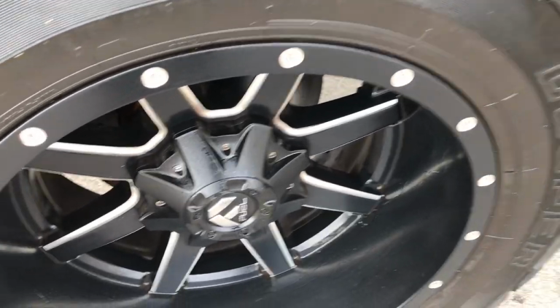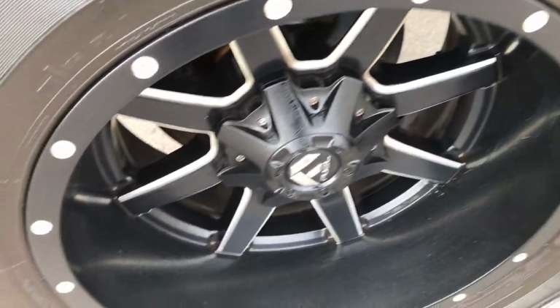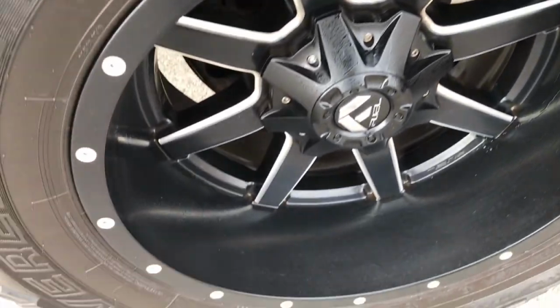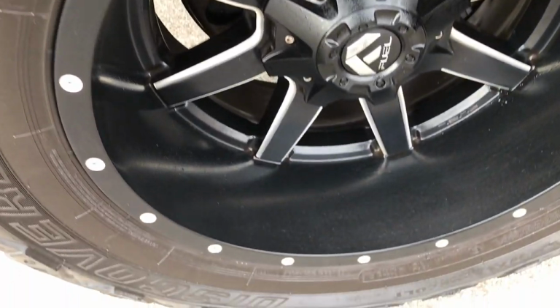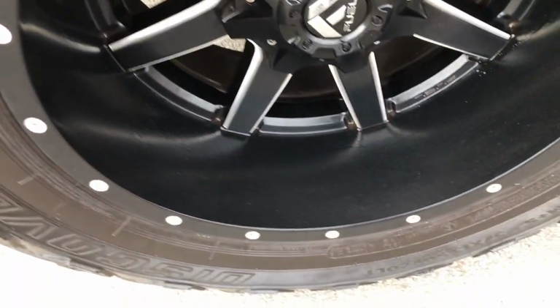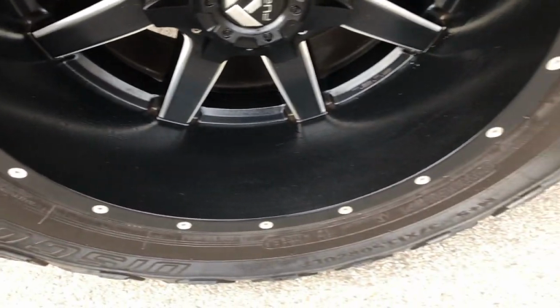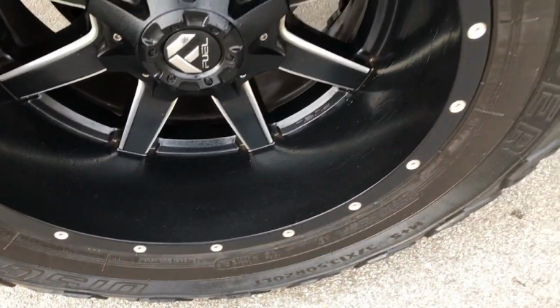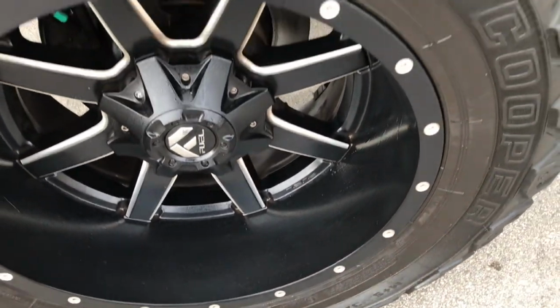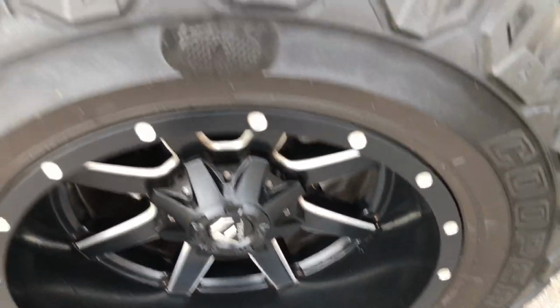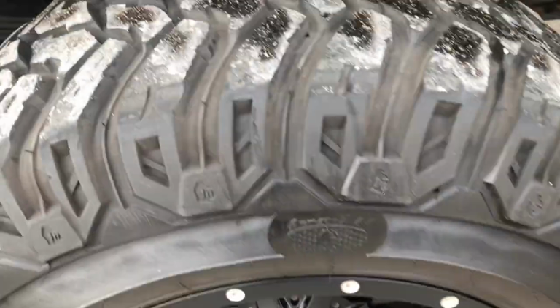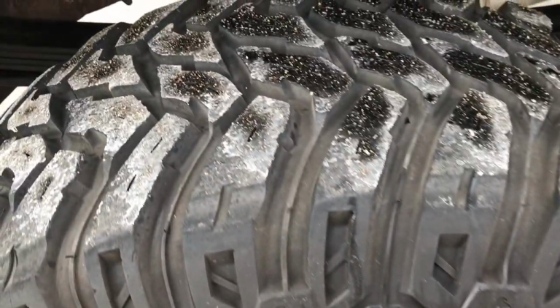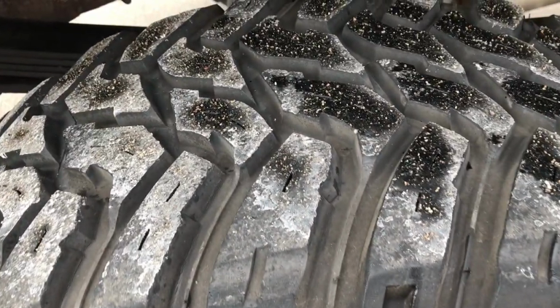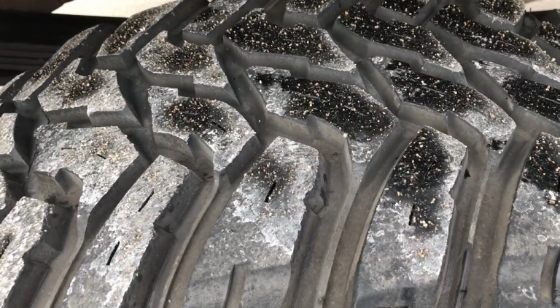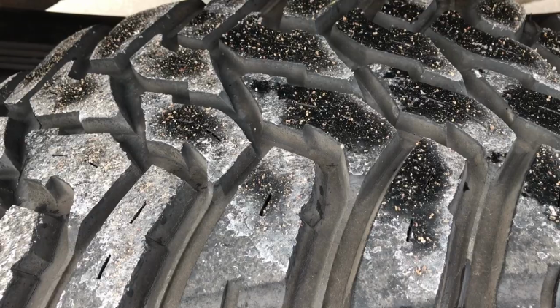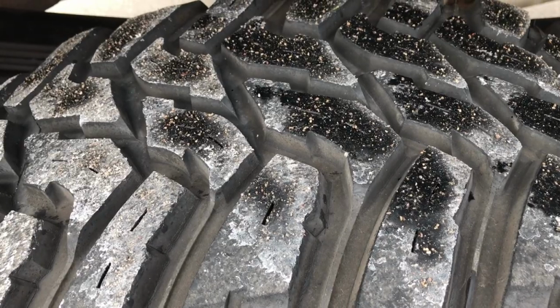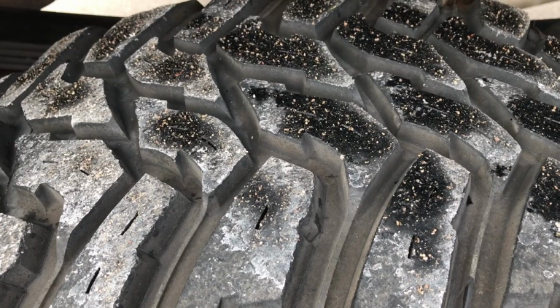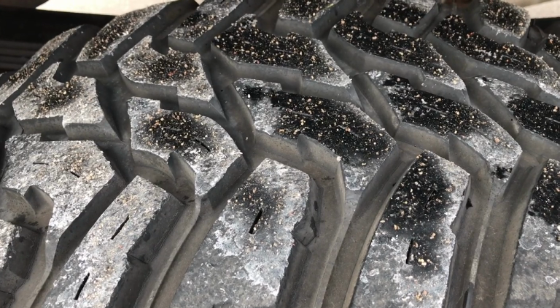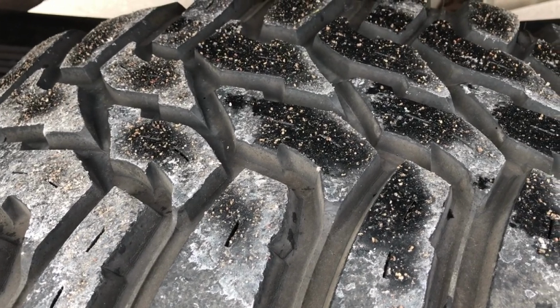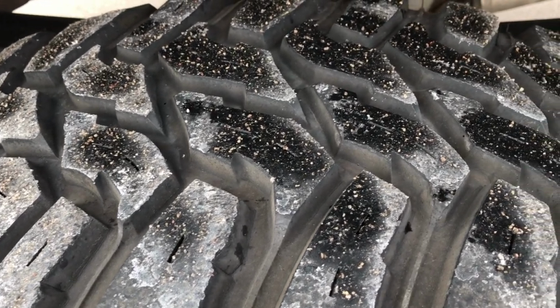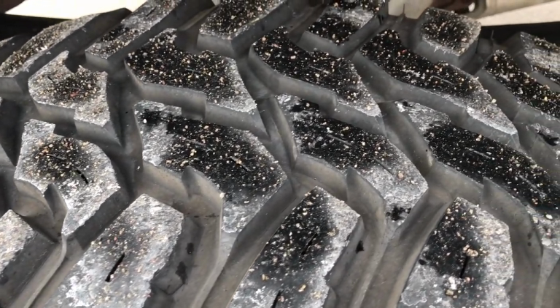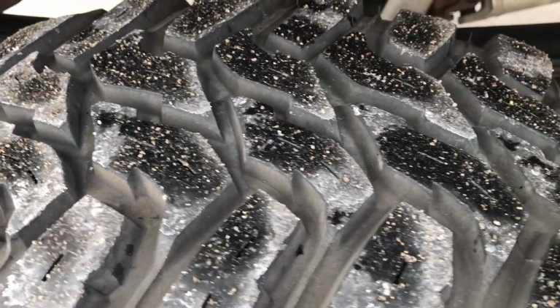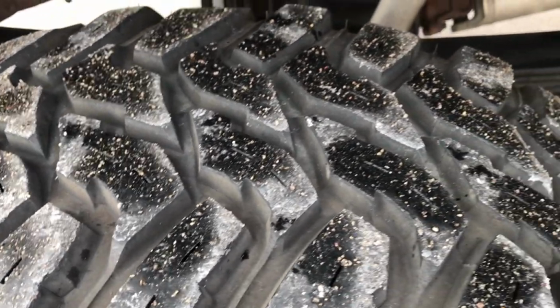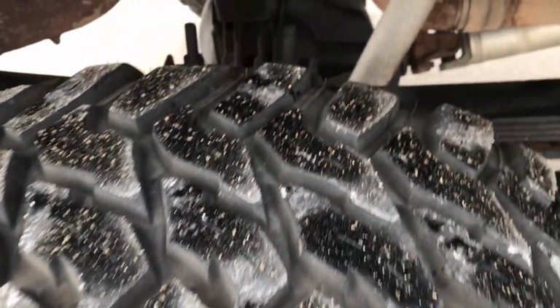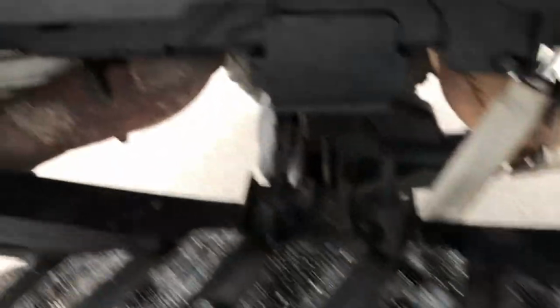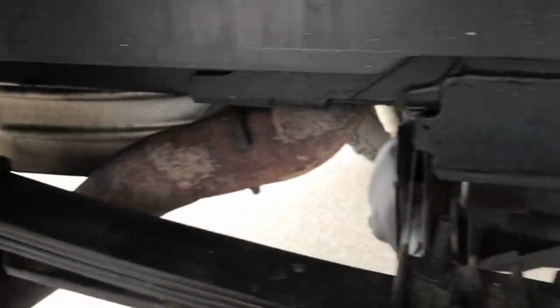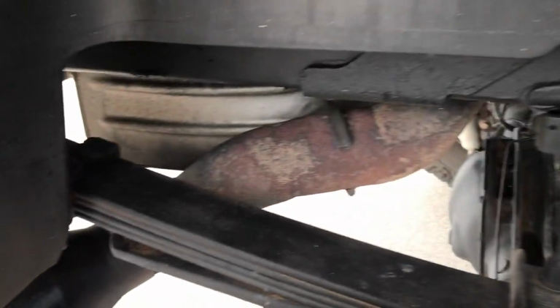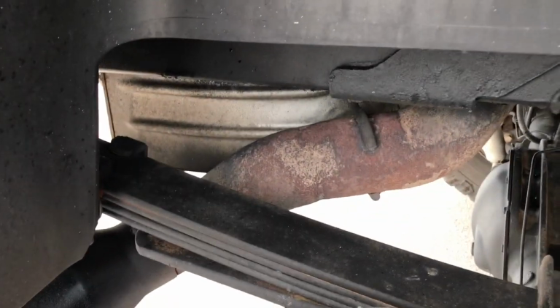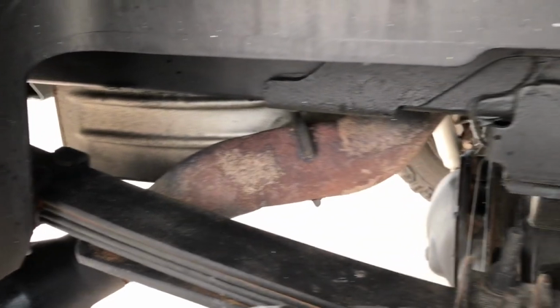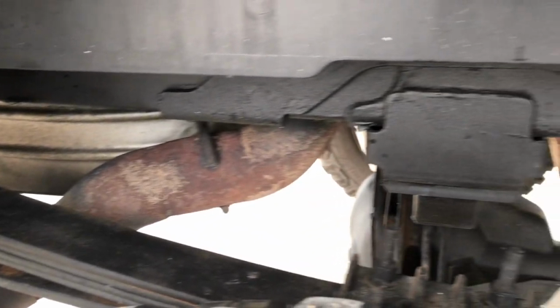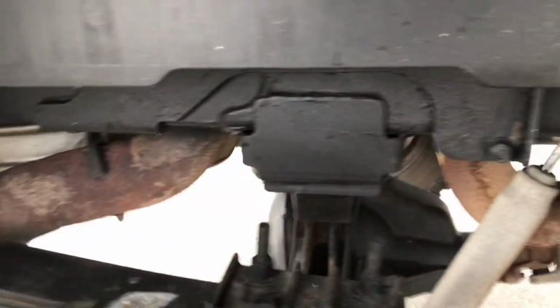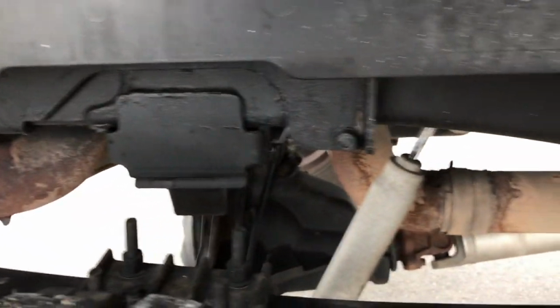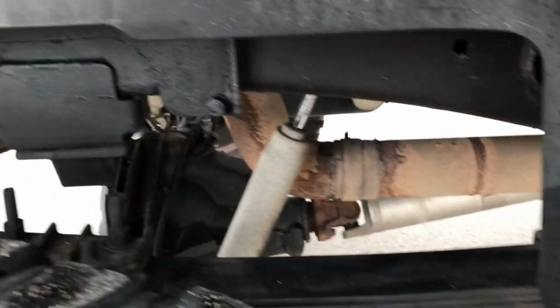The back rim is in excellent condition — no scuffs or scrapes on that. The back tires have just as much, if not maybe a little bit more tread than the front ones. Frame and underbody on this truck is in really nice condition.